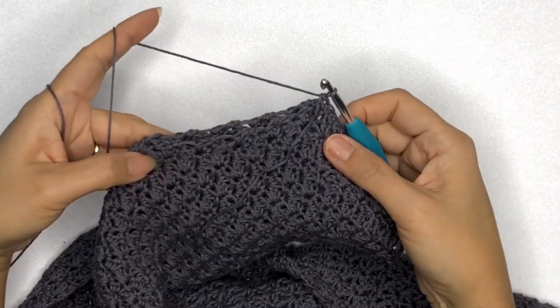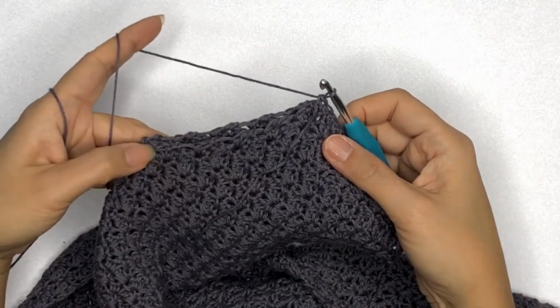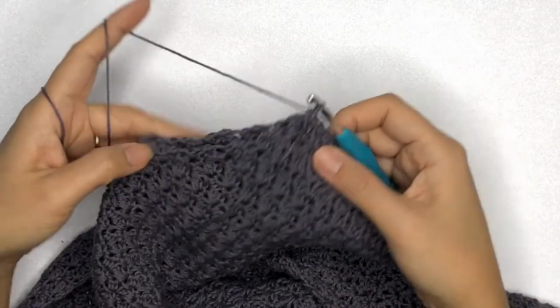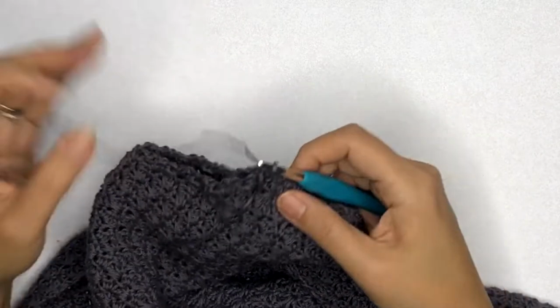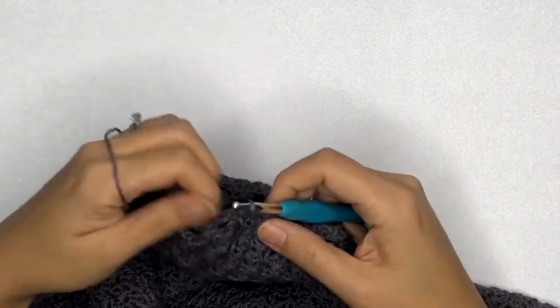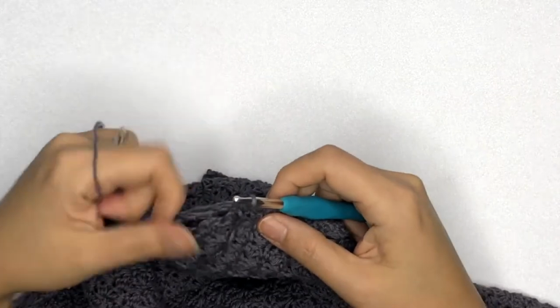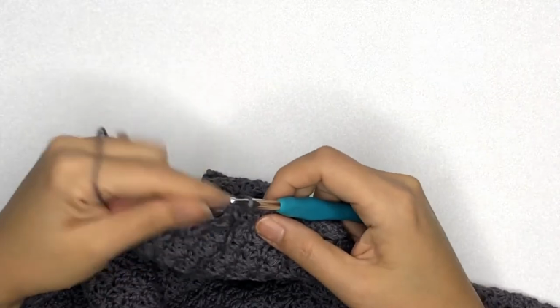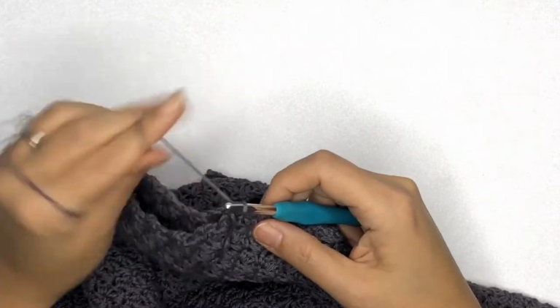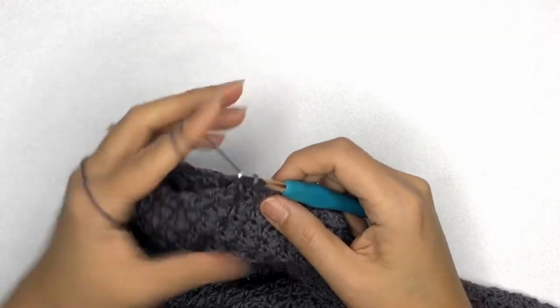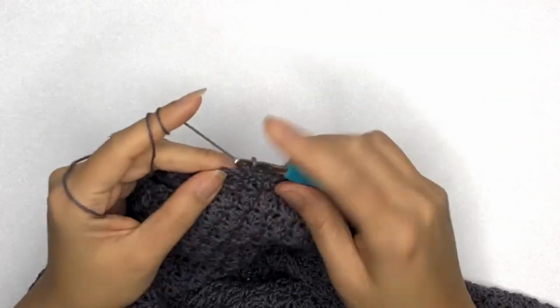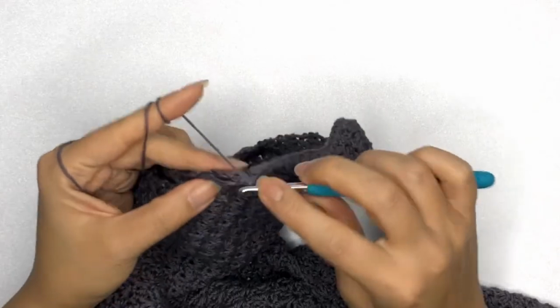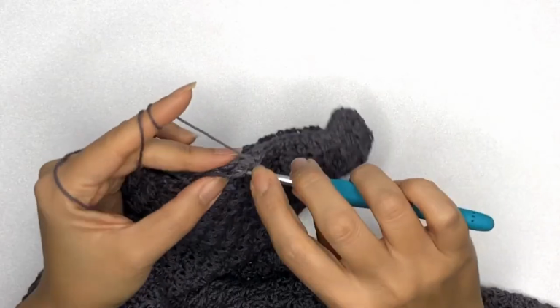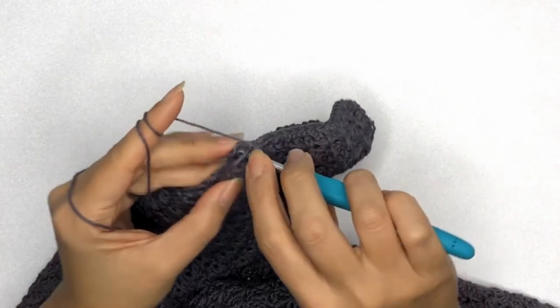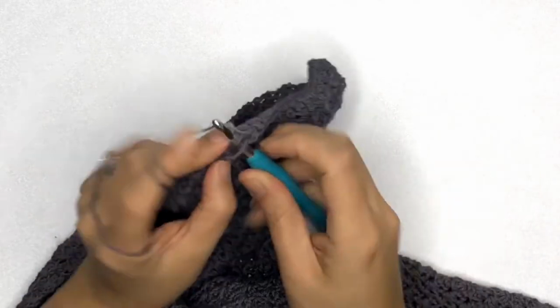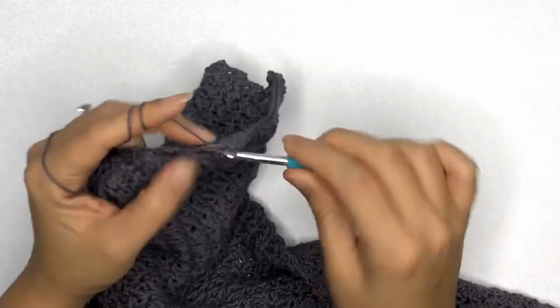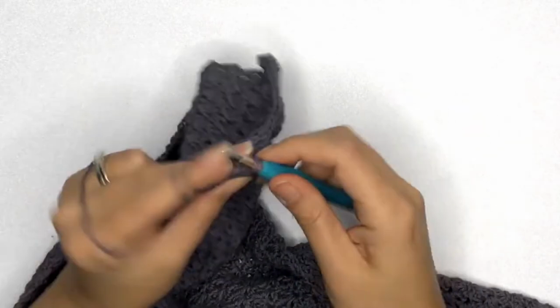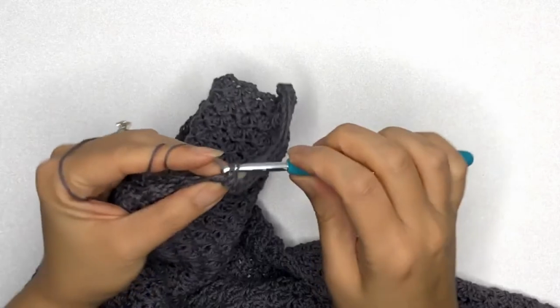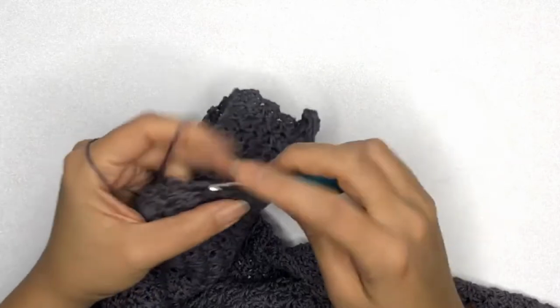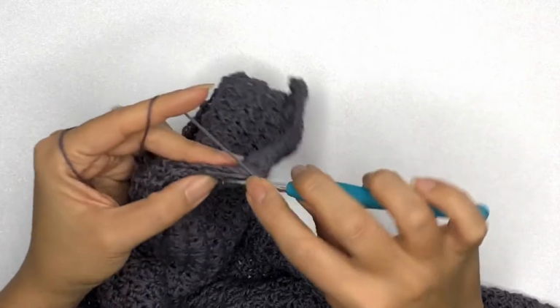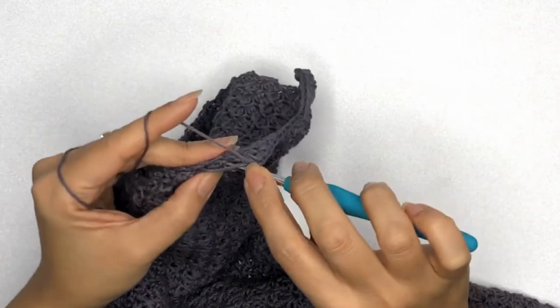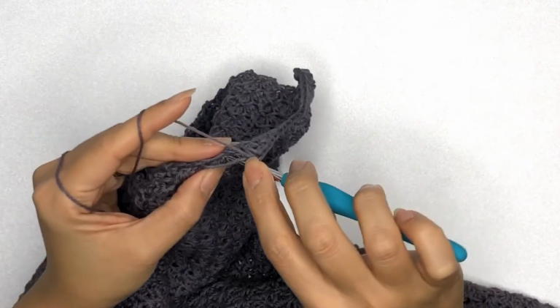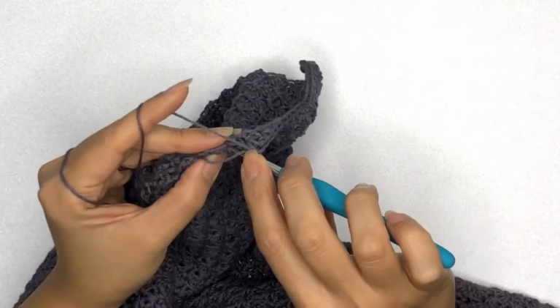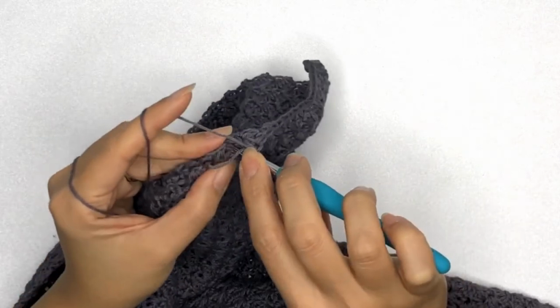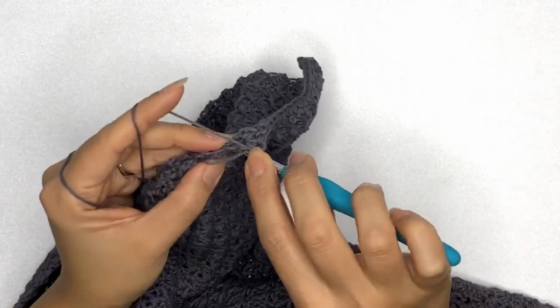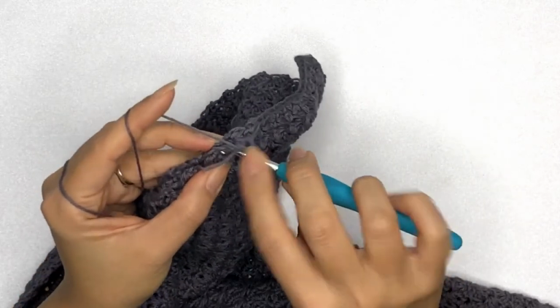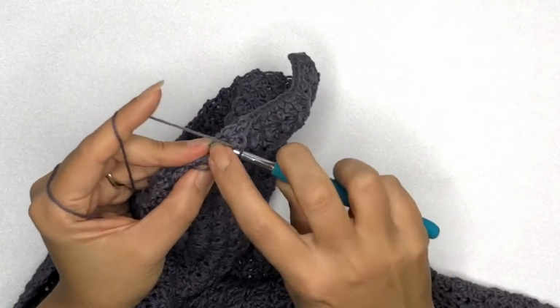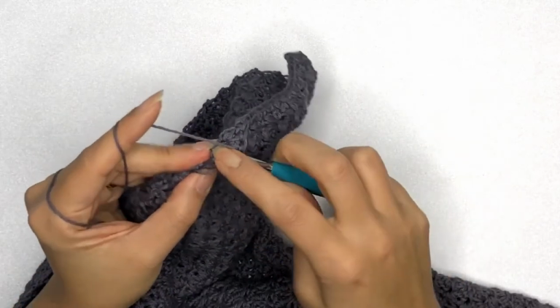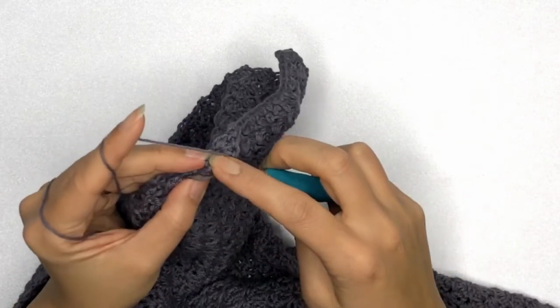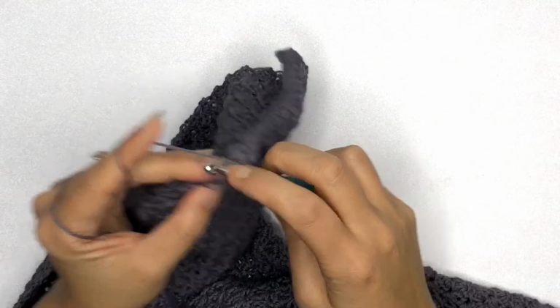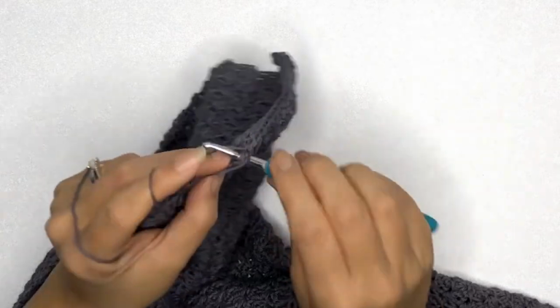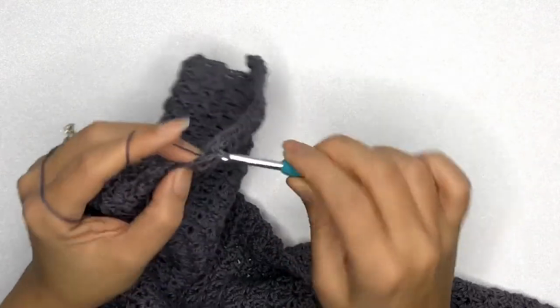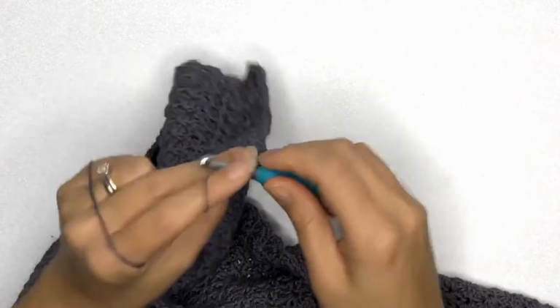Once we've reached the sides — because this is the row side, not a stitch side — we'll just single crochet our stitches evenly across and do this on each row. I'll meet you back once we're done.